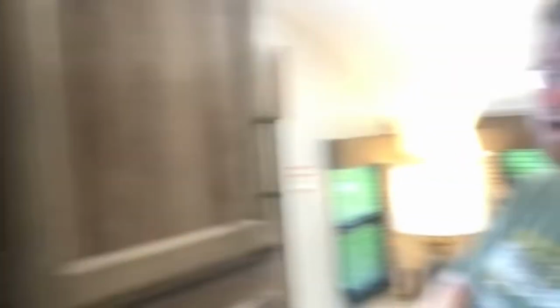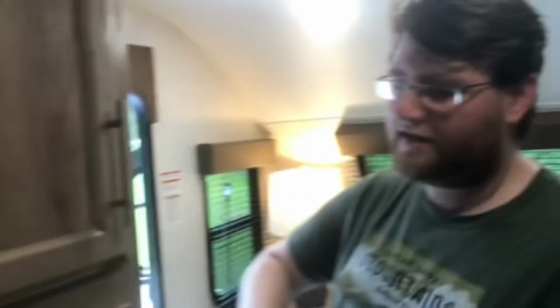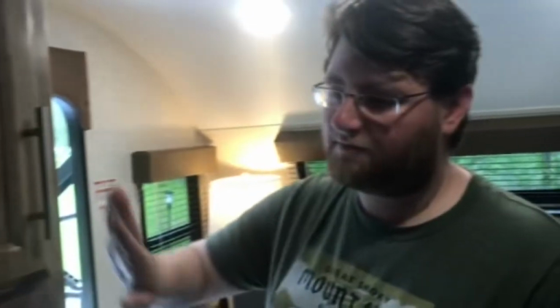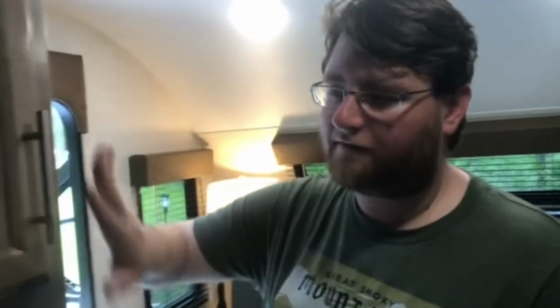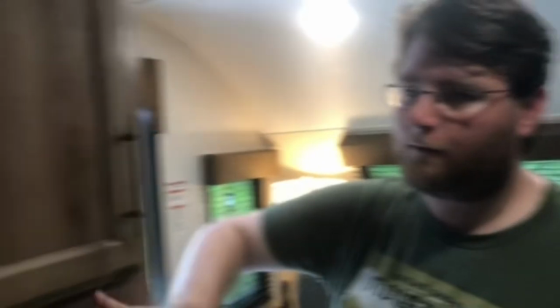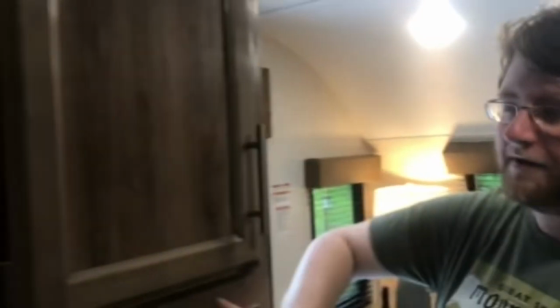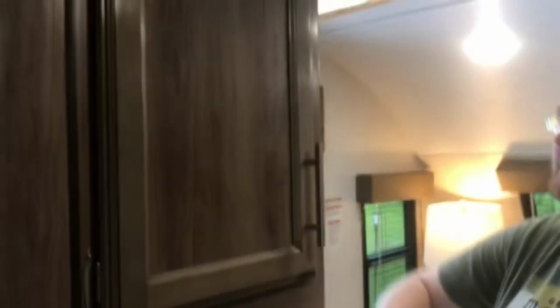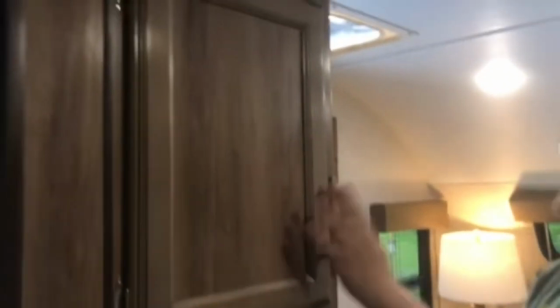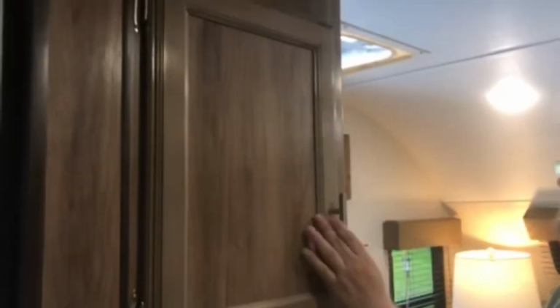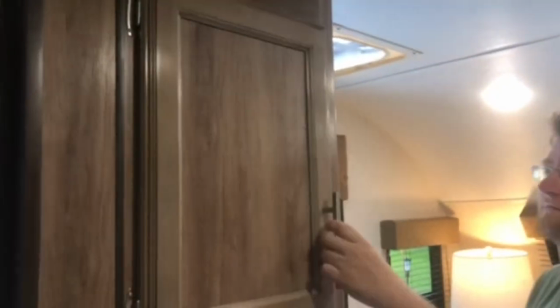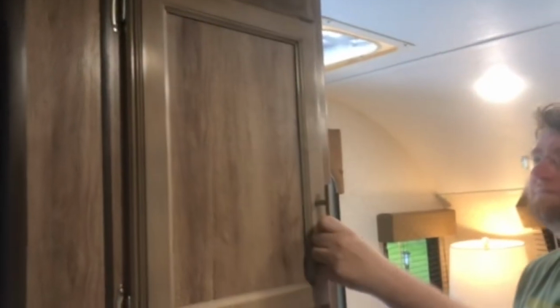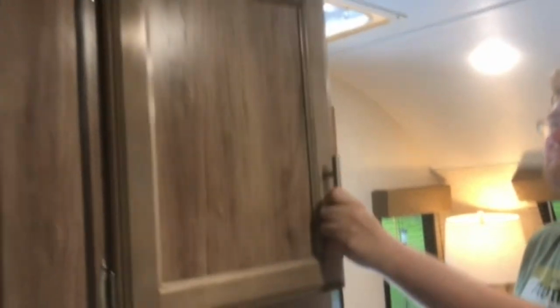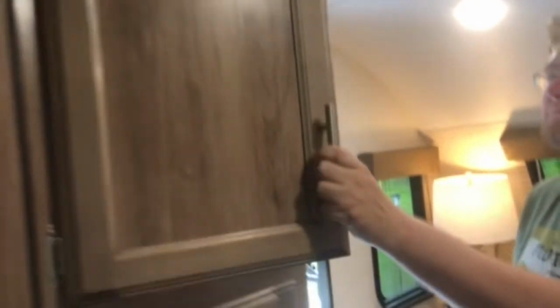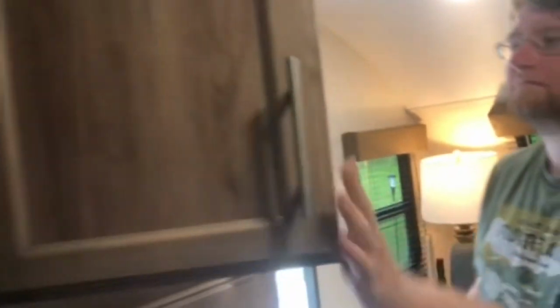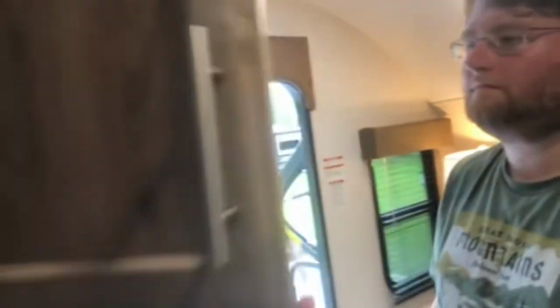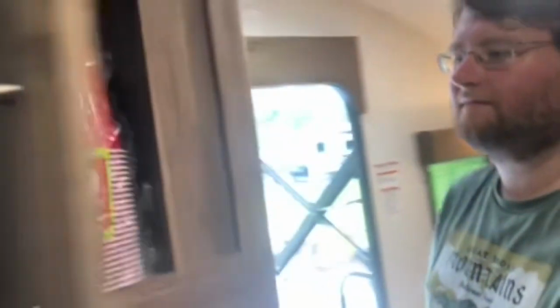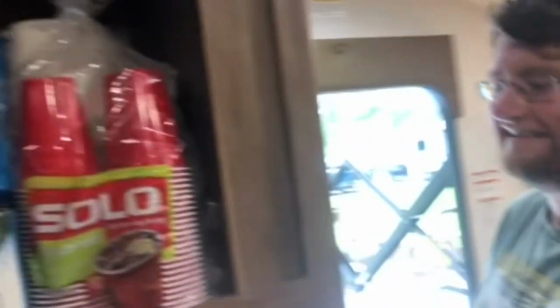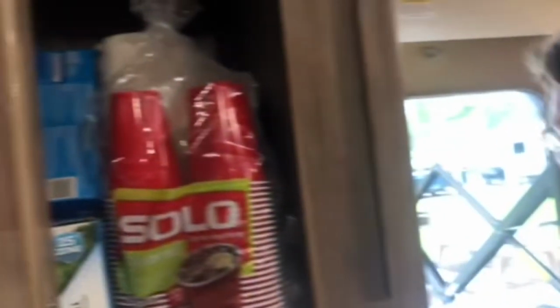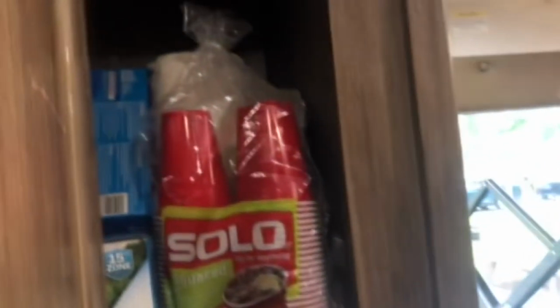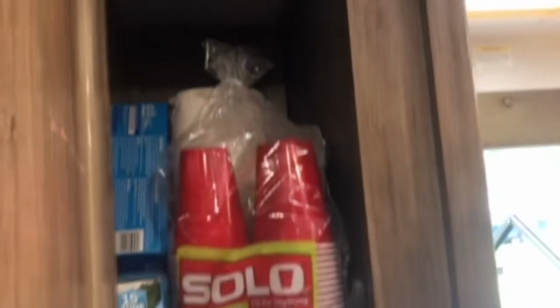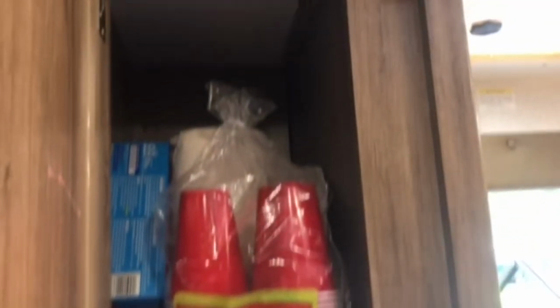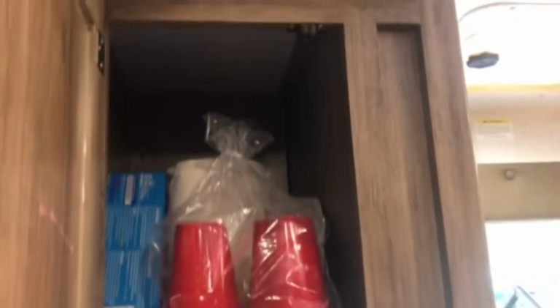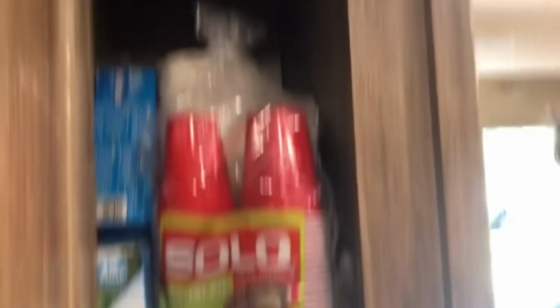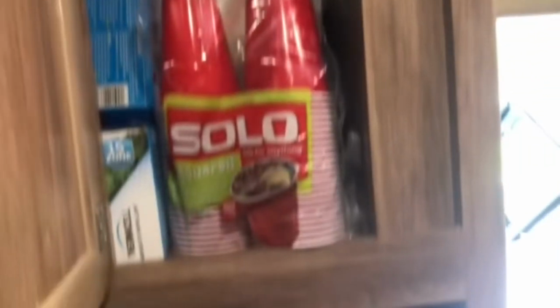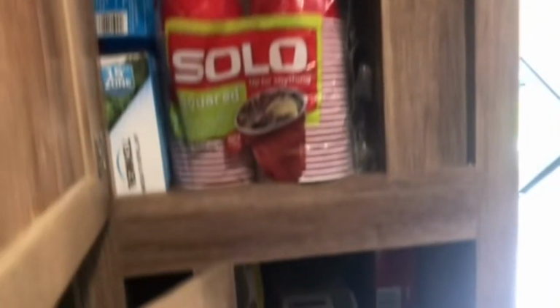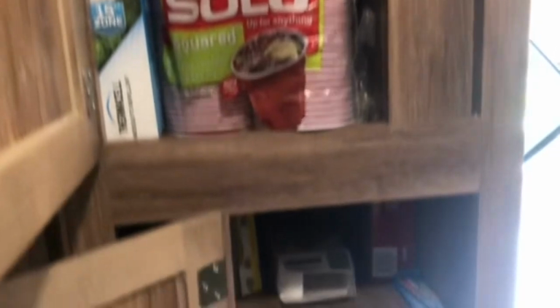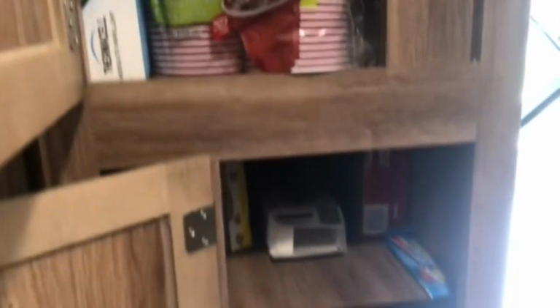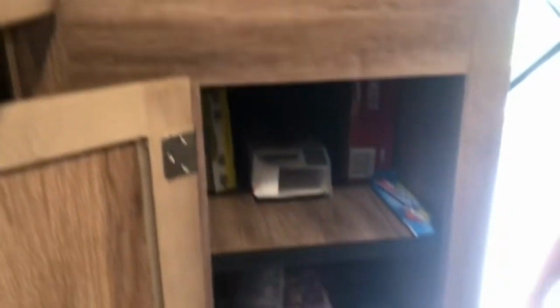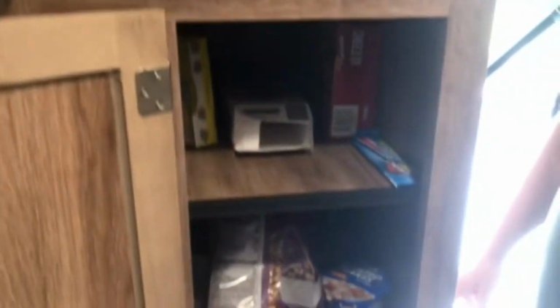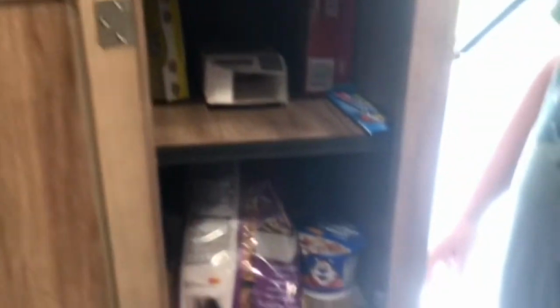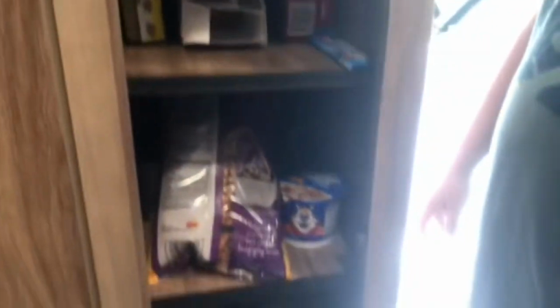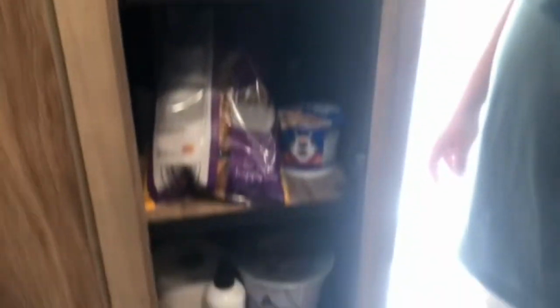We have great pantry space in here. It stores all the stuff I need and more.